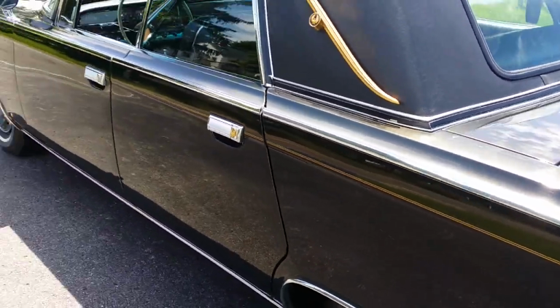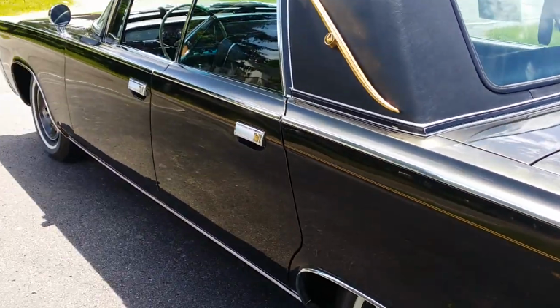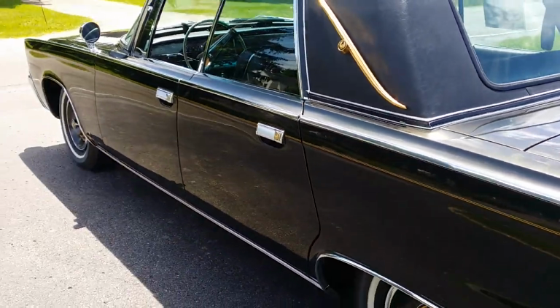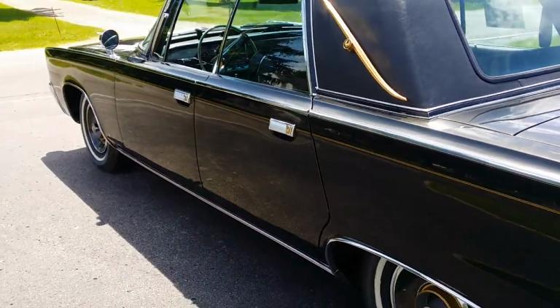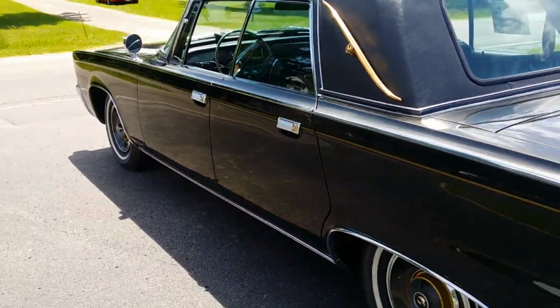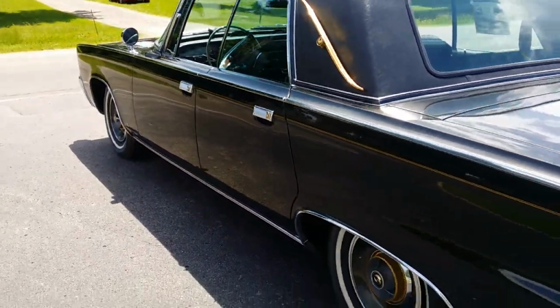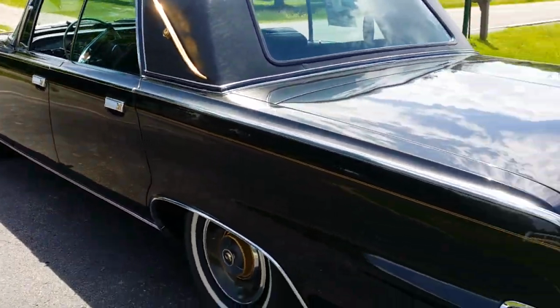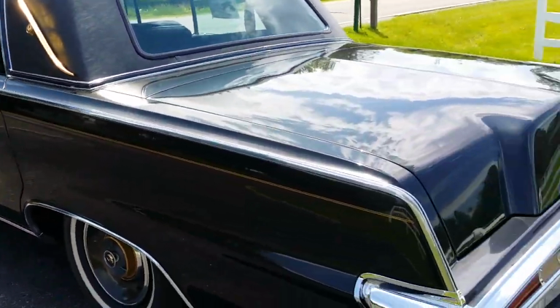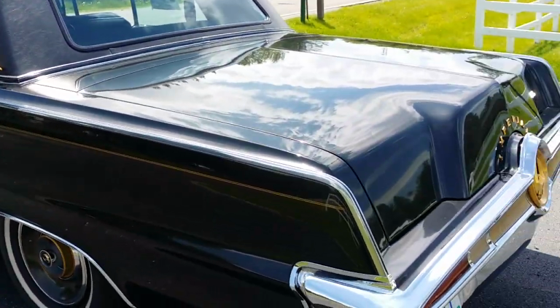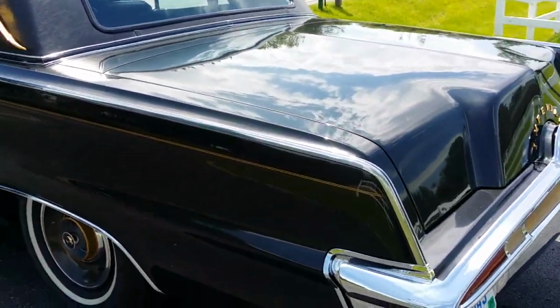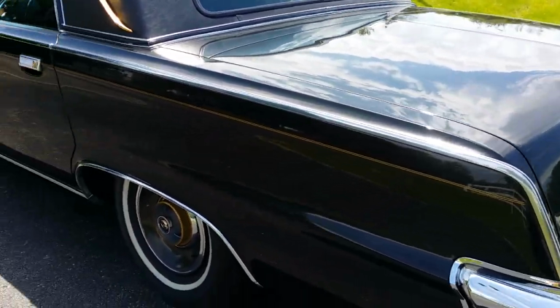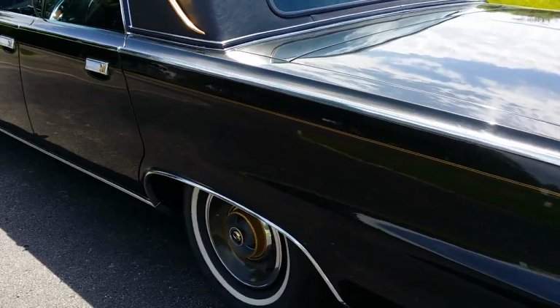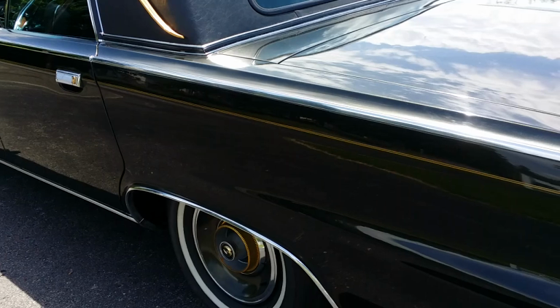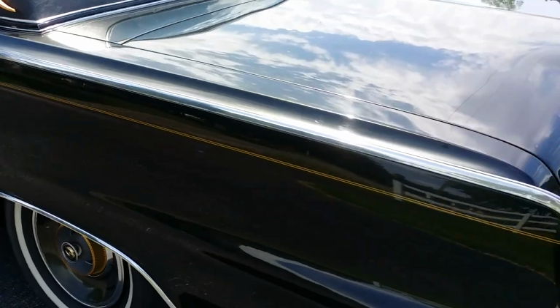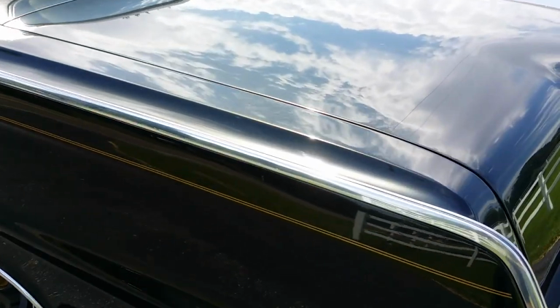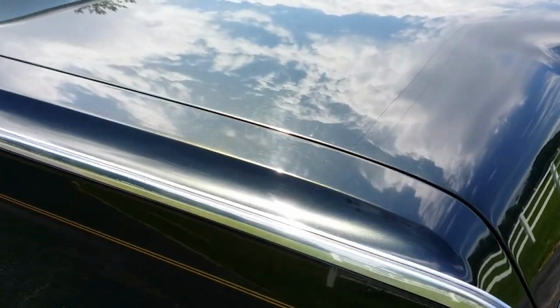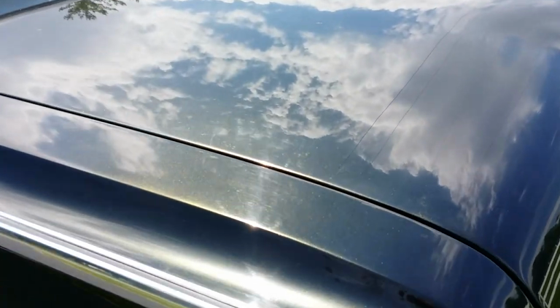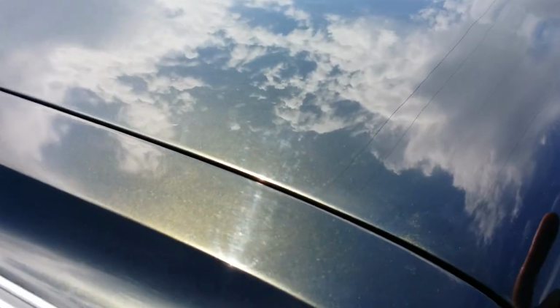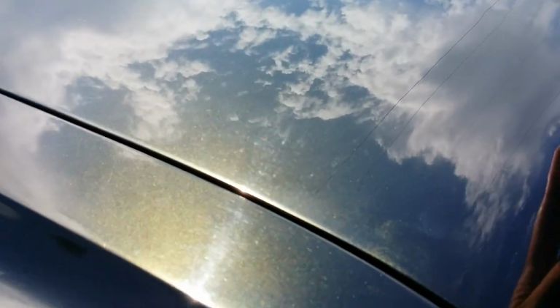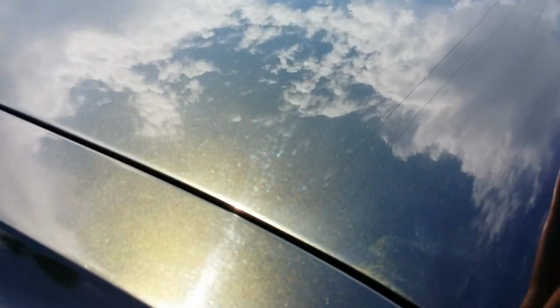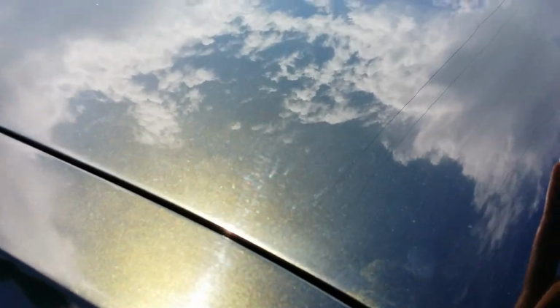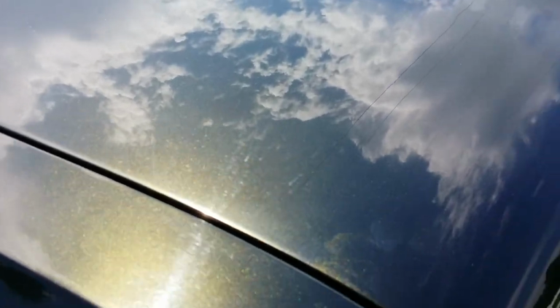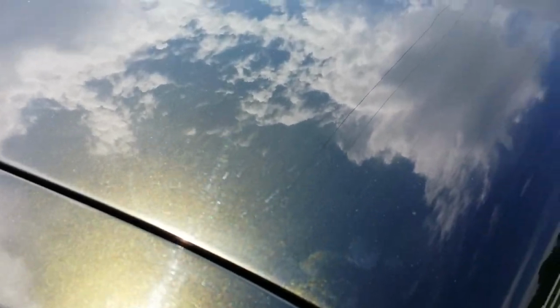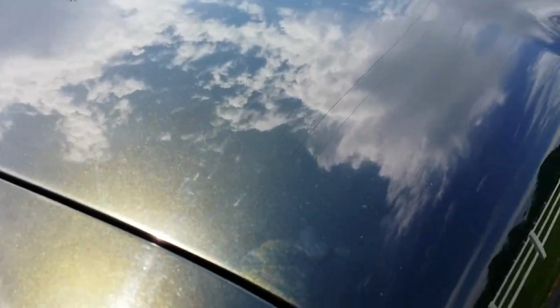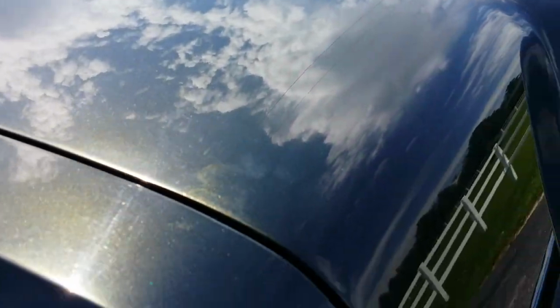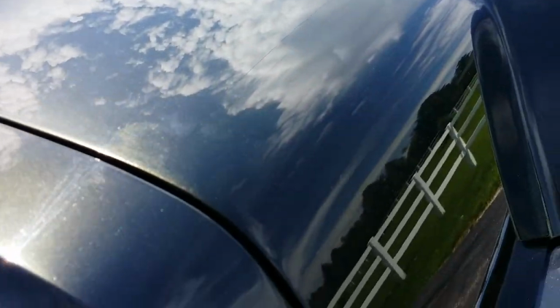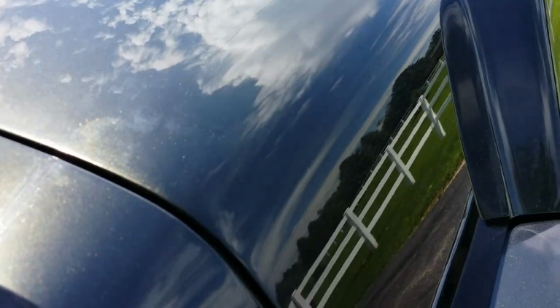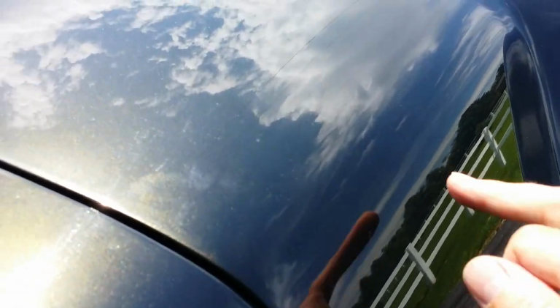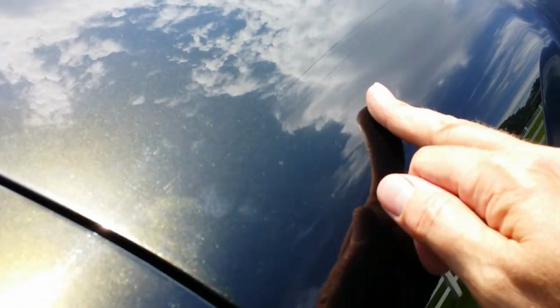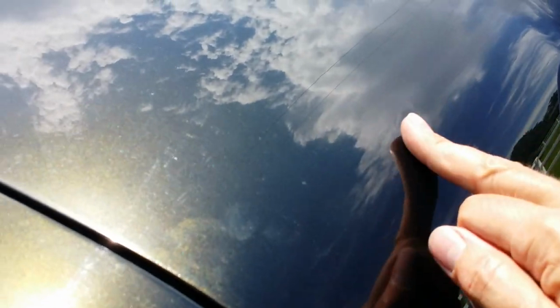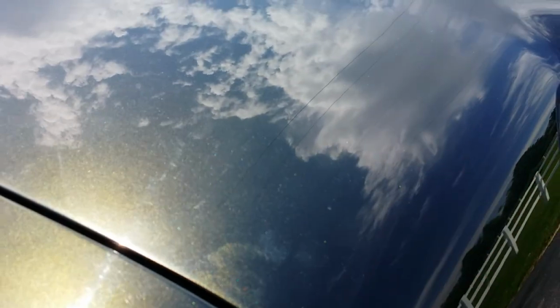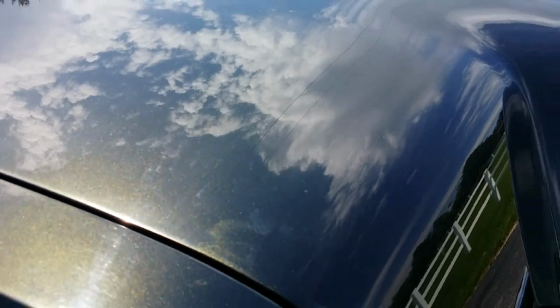It's a beautiful car — kind of a green-black. One small little ding right here; I don't know if you'll be able to see it or not. Right in there.